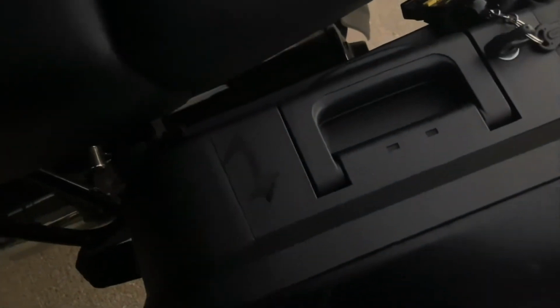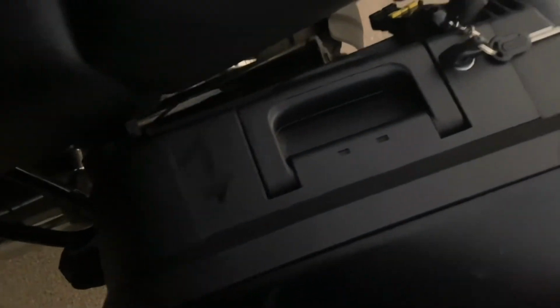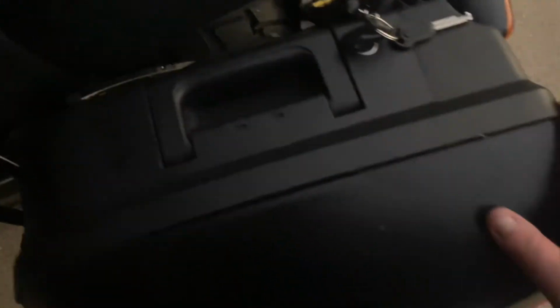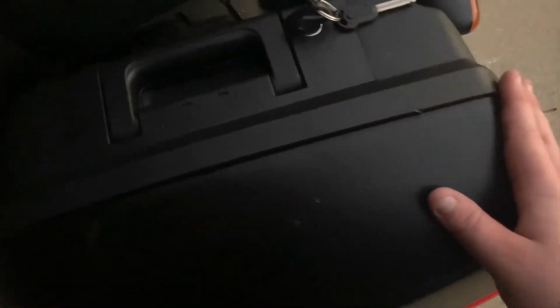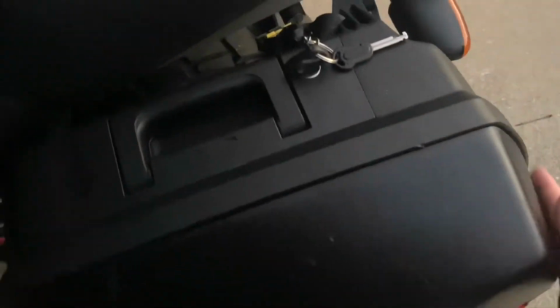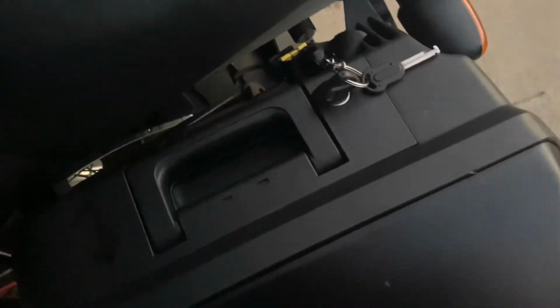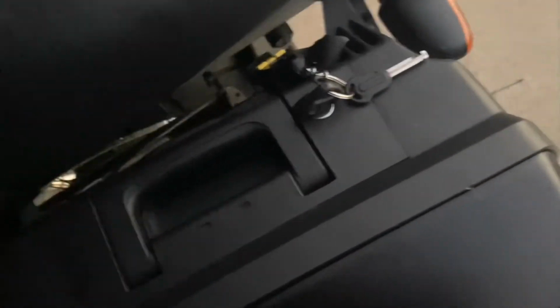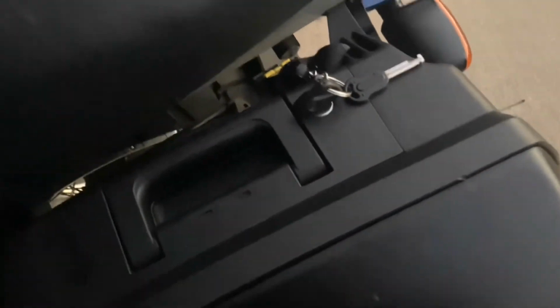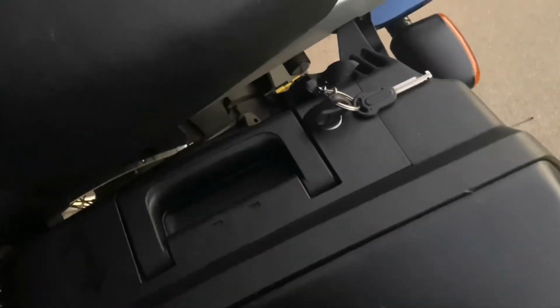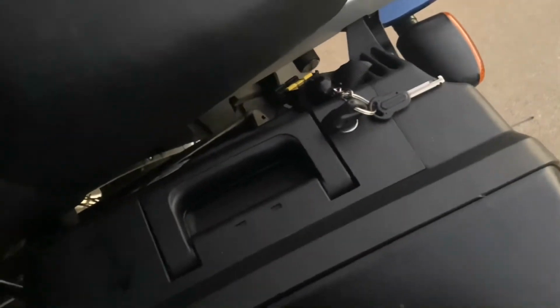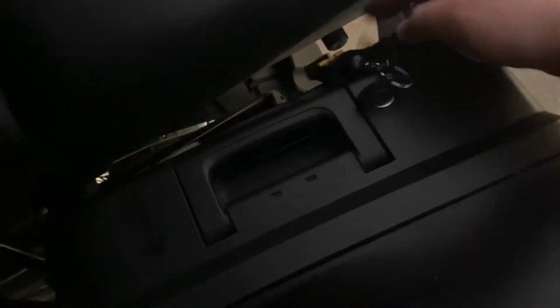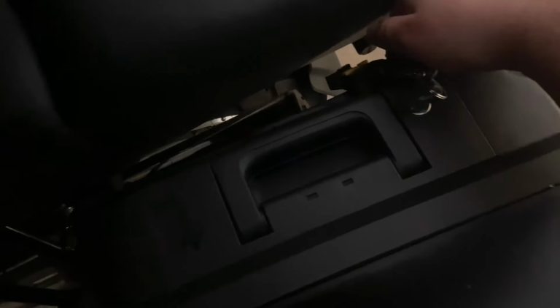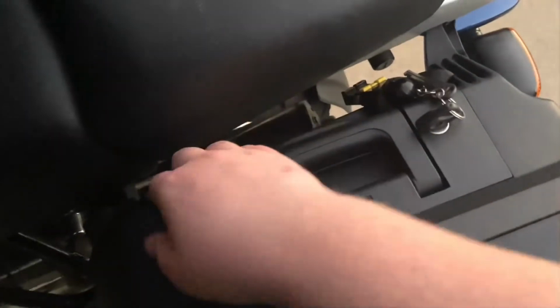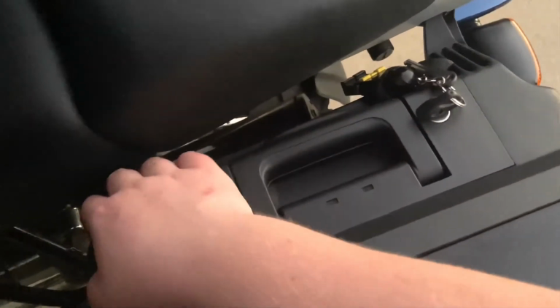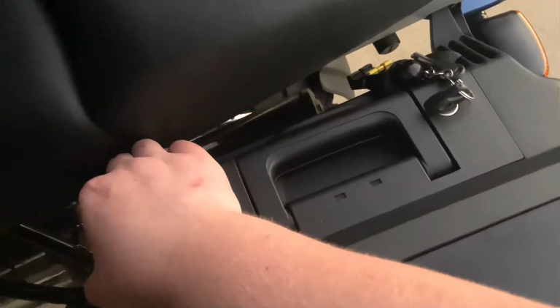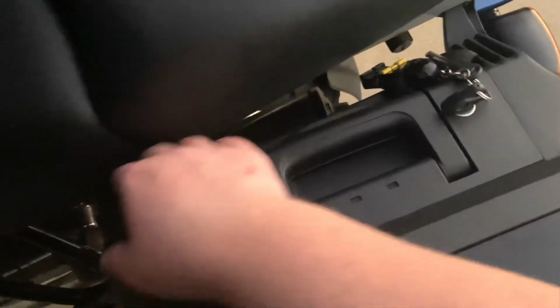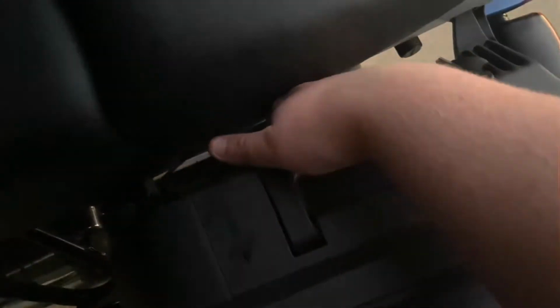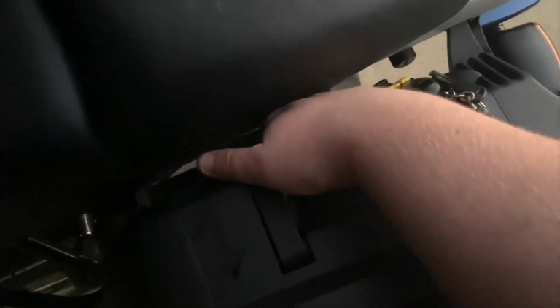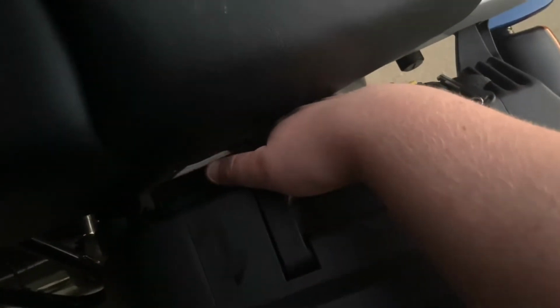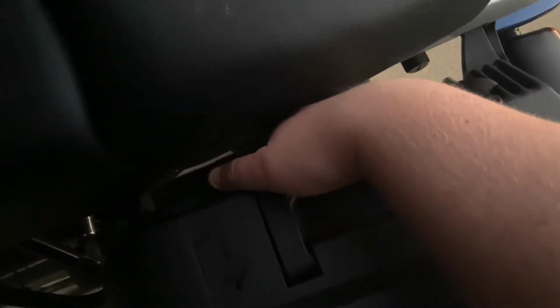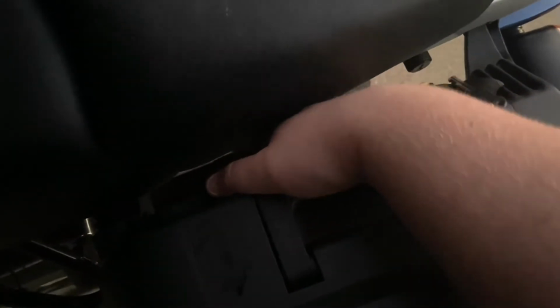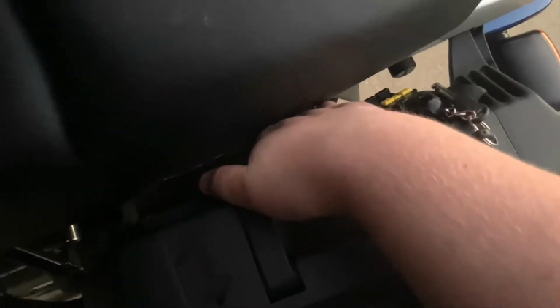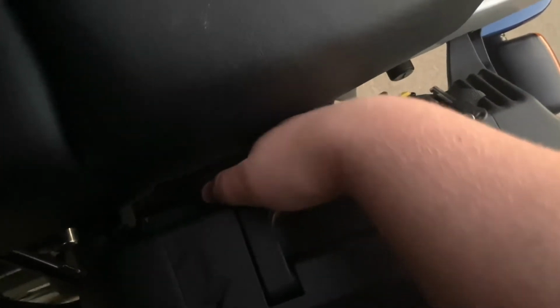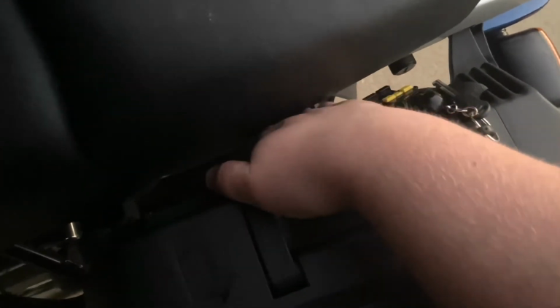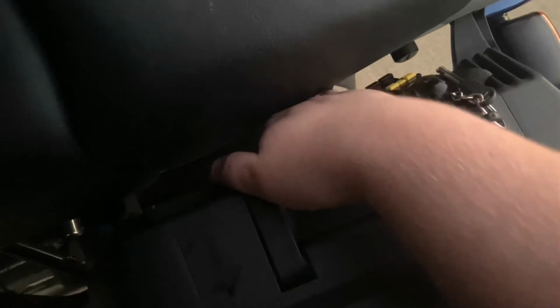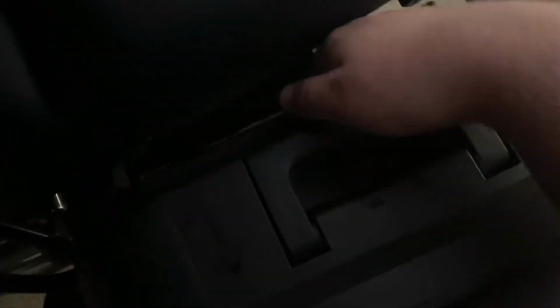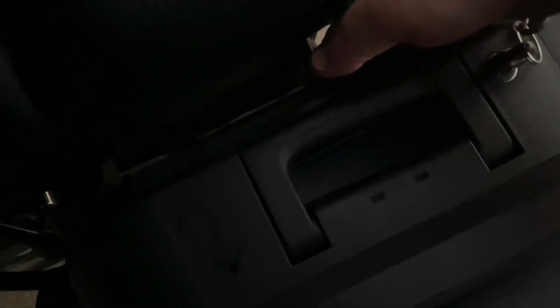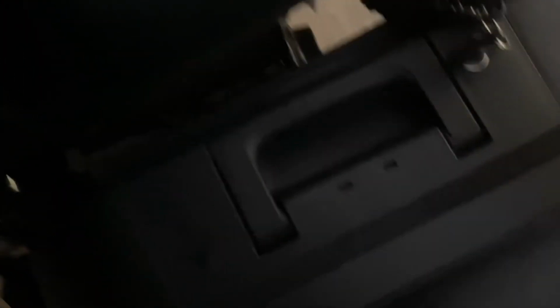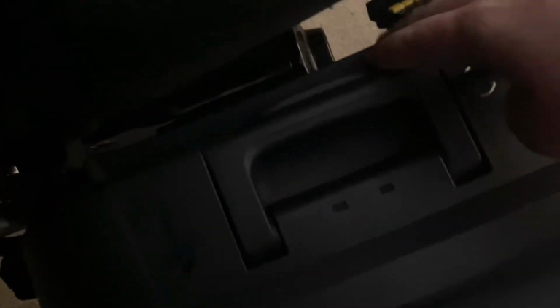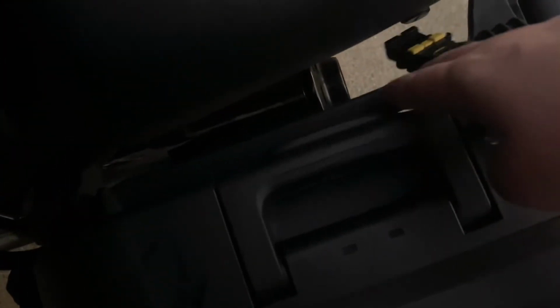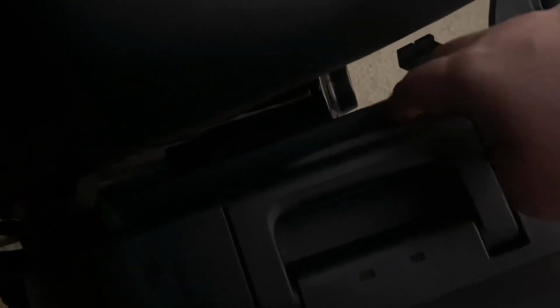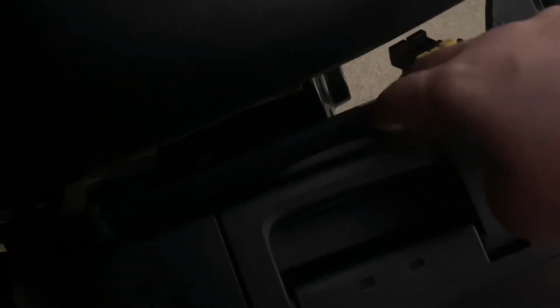Once it's actually on, I like to check it in two ways. I do a little lift up here, and if you actually feel under, you can feel that mechanism gripping underneath this bar here.